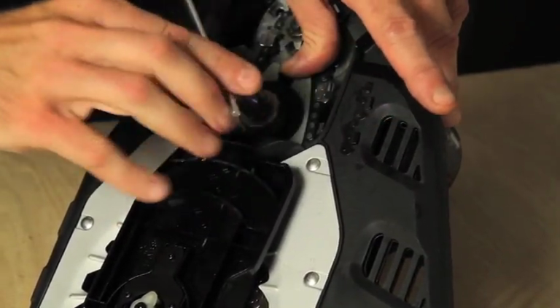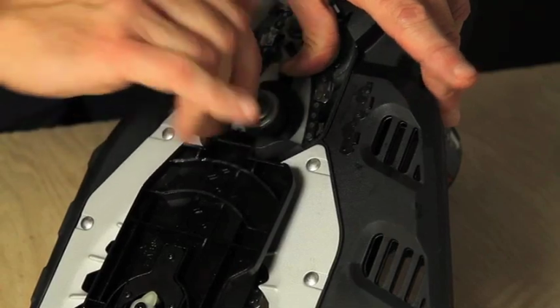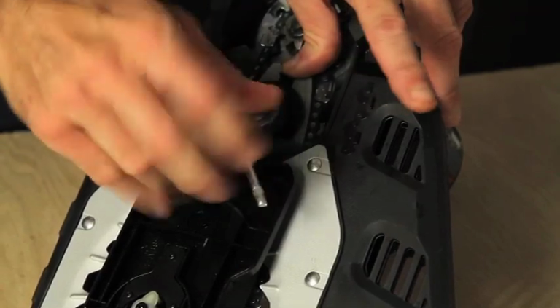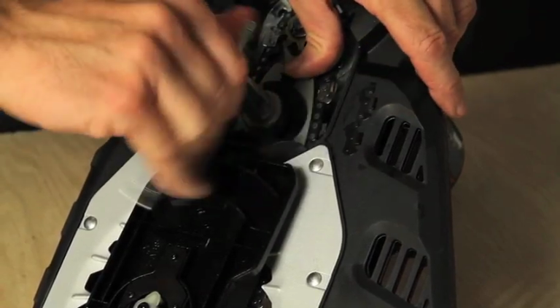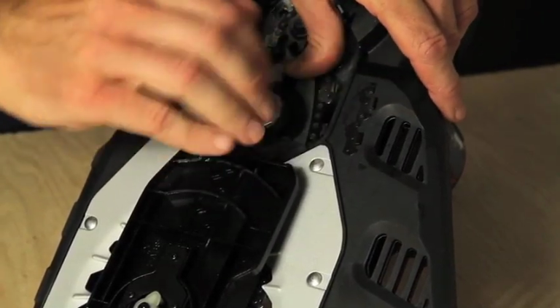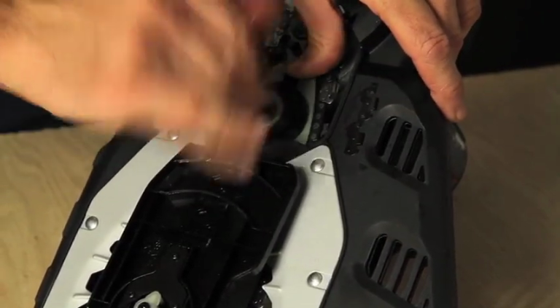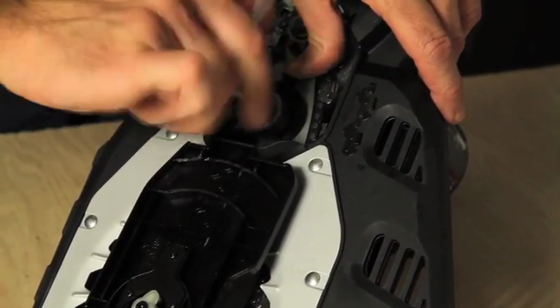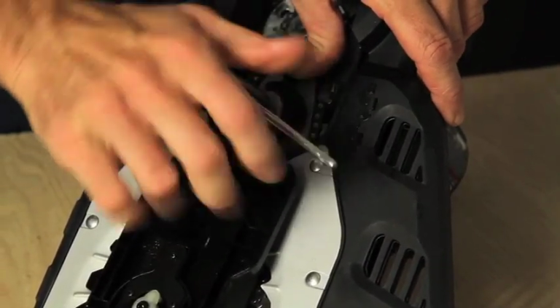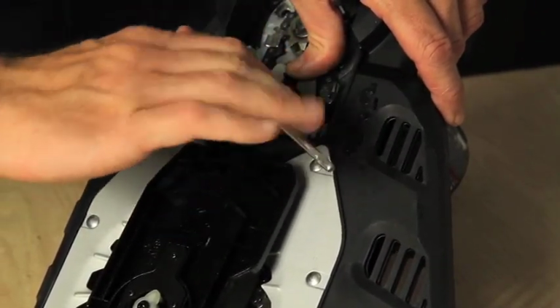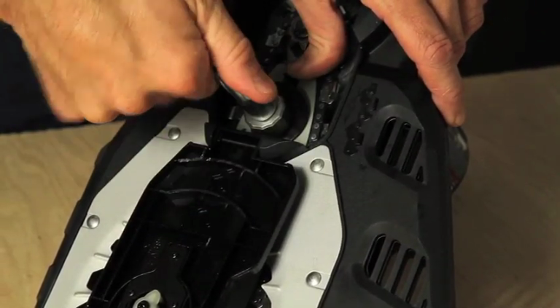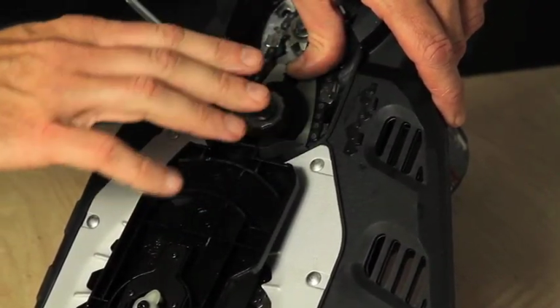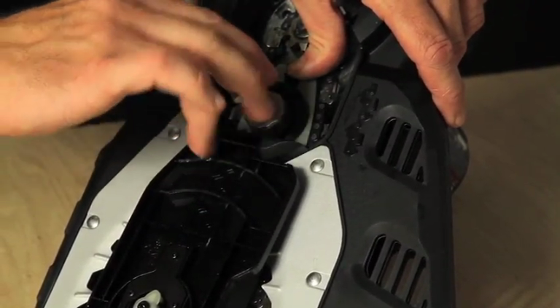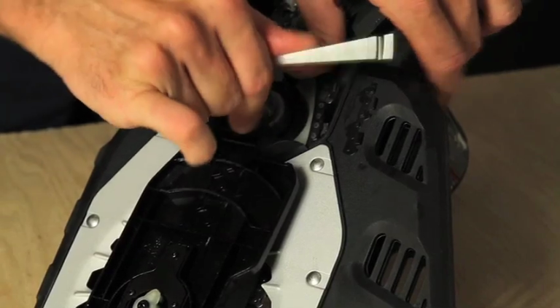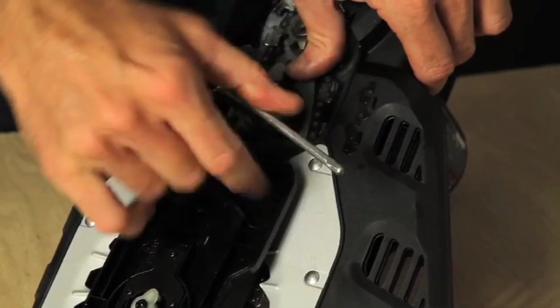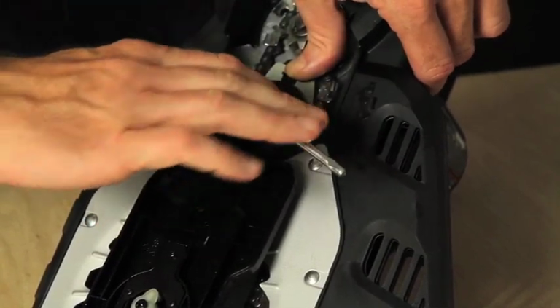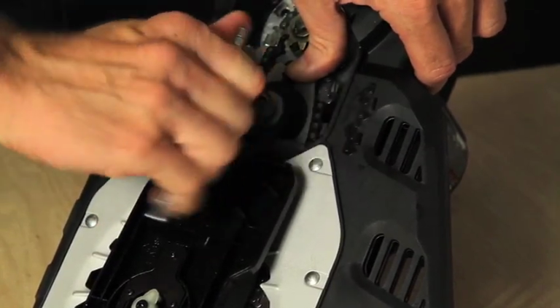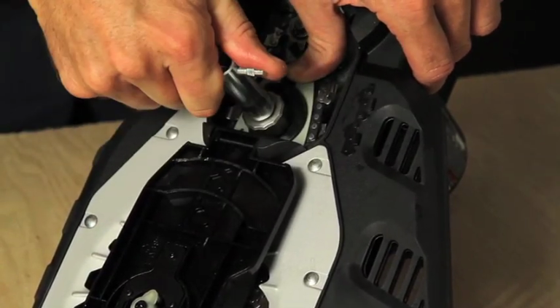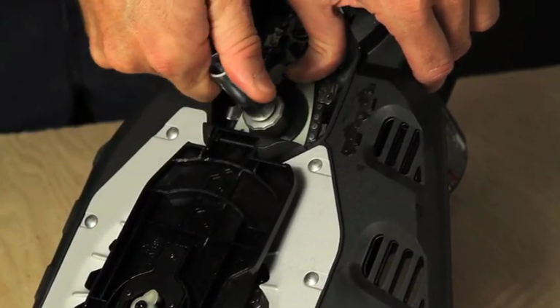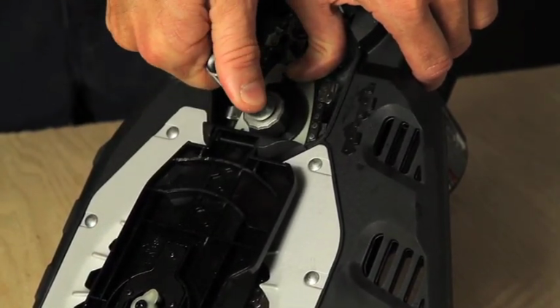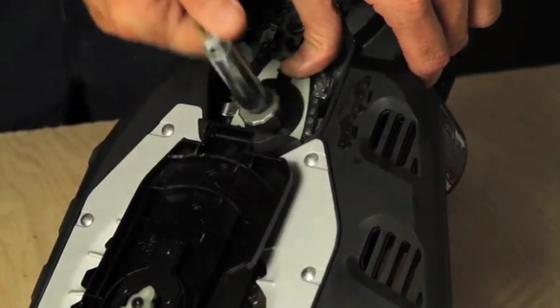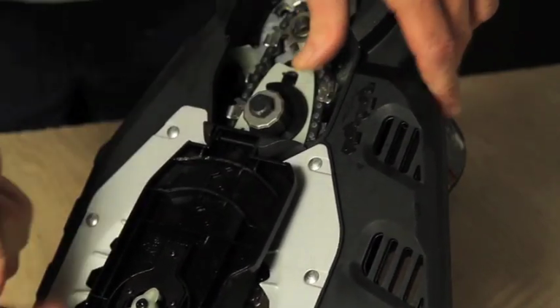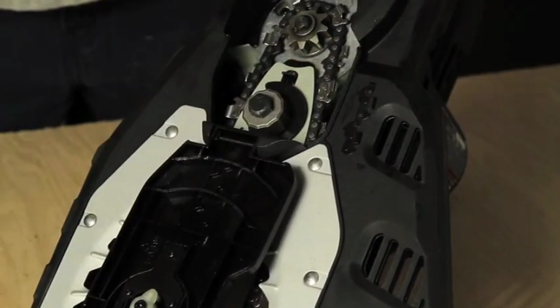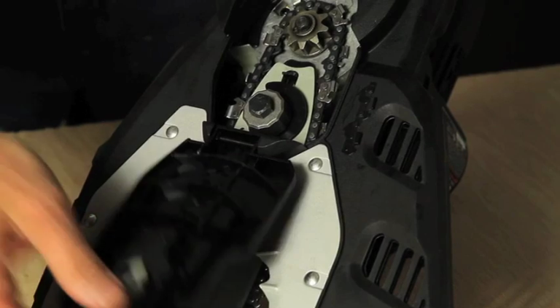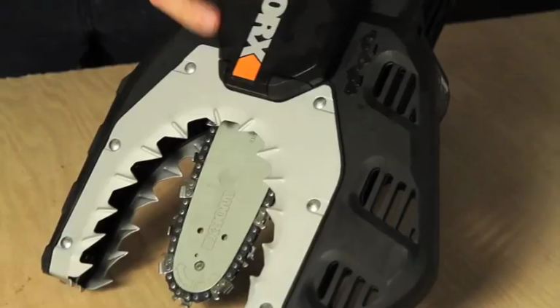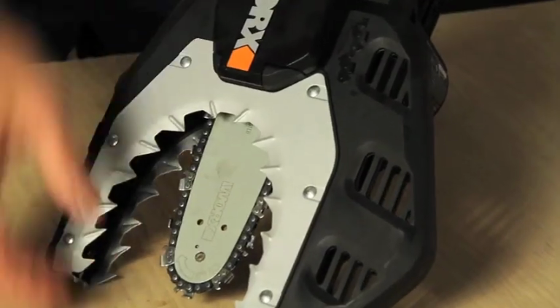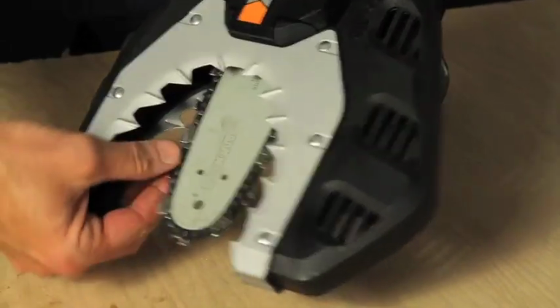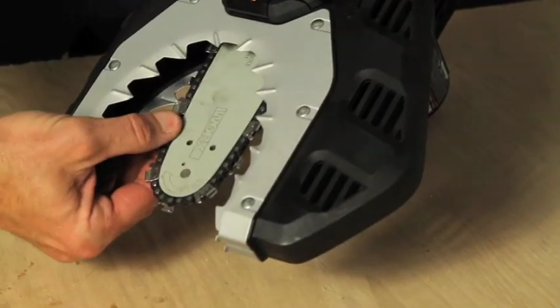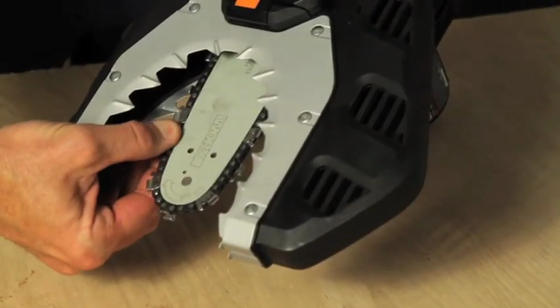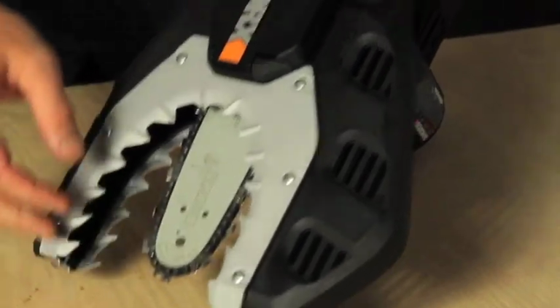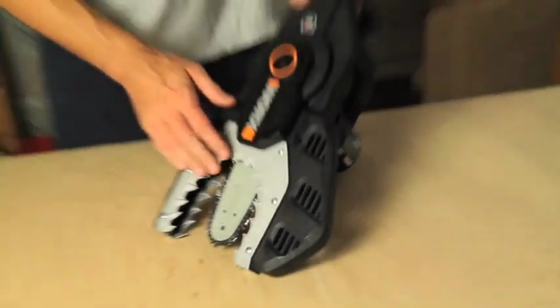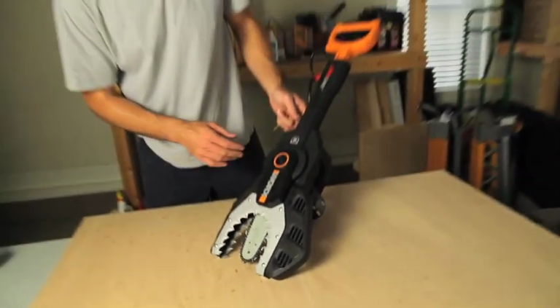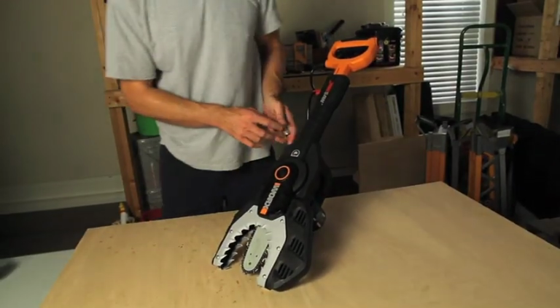Take your auto-tensioning nut, get it started, and tighten with the tool. You don't need to over-tighten, but tighten it until the auto-tensioning spring kicks into place — about right there. Close it, chain's on, jaw saw's ready to work.